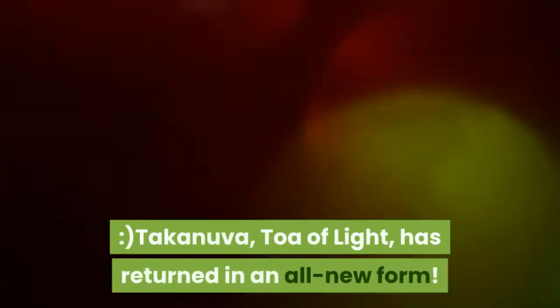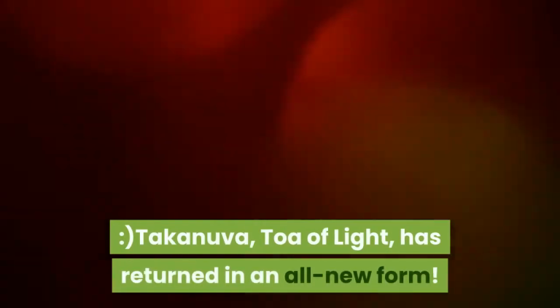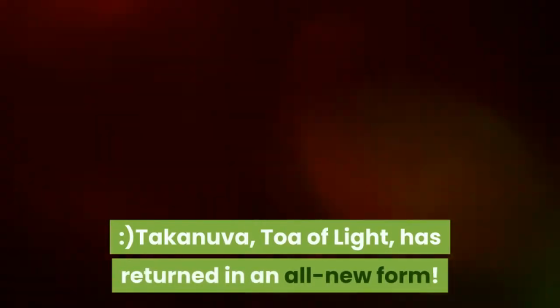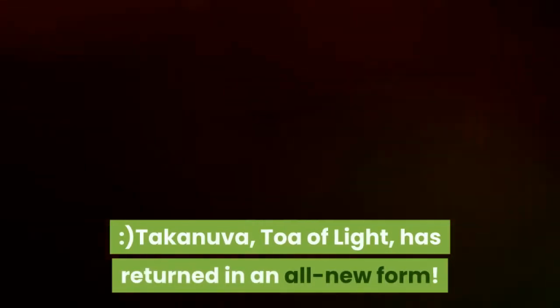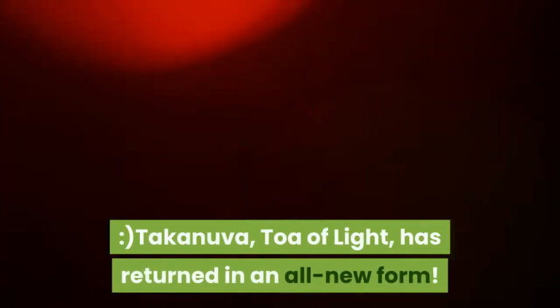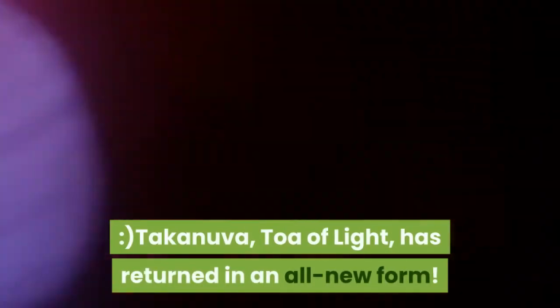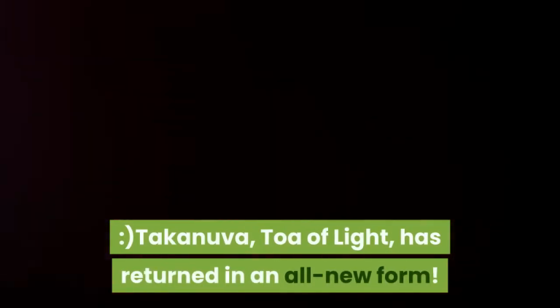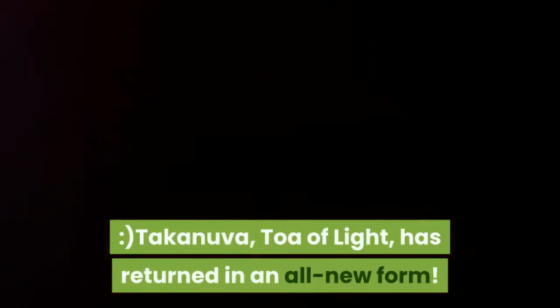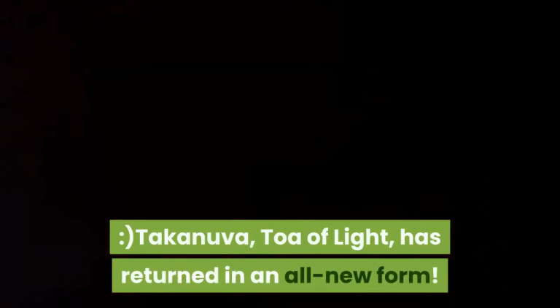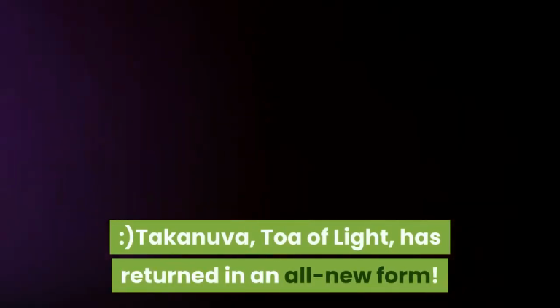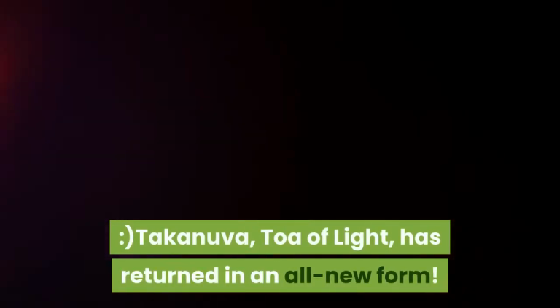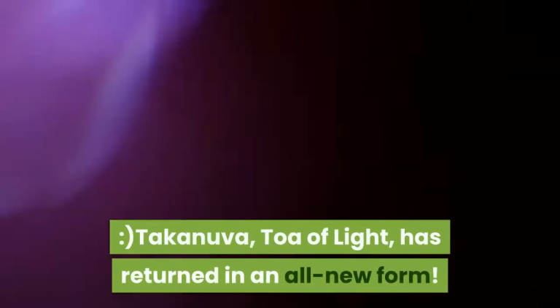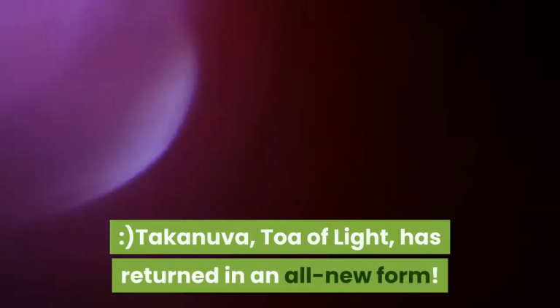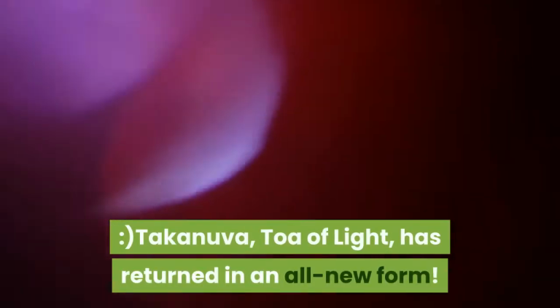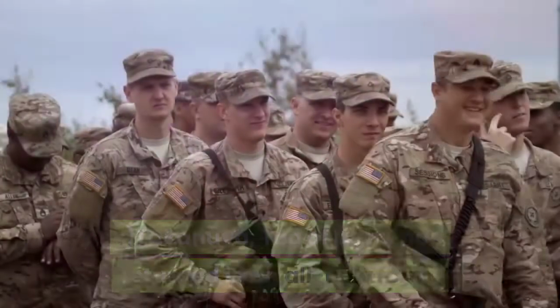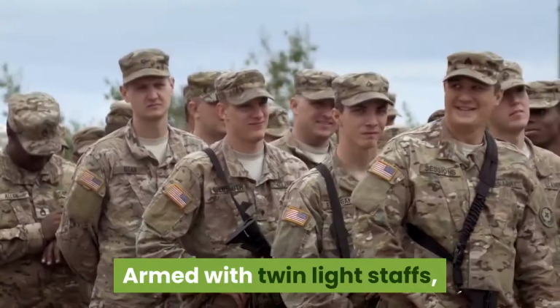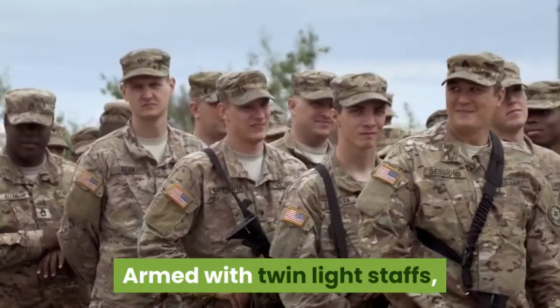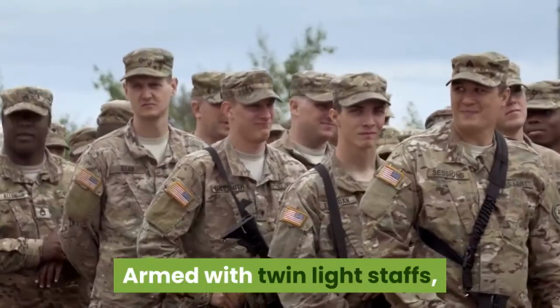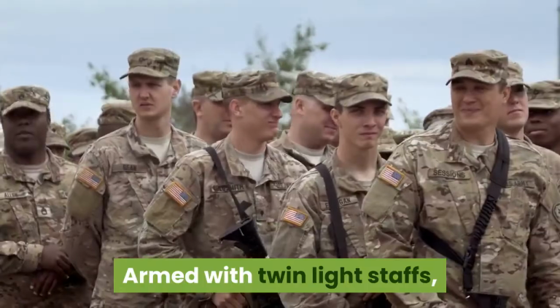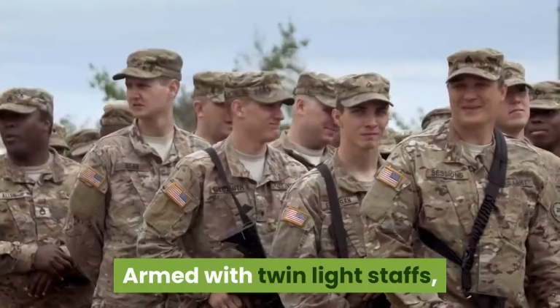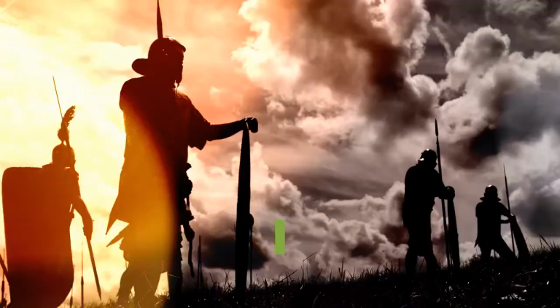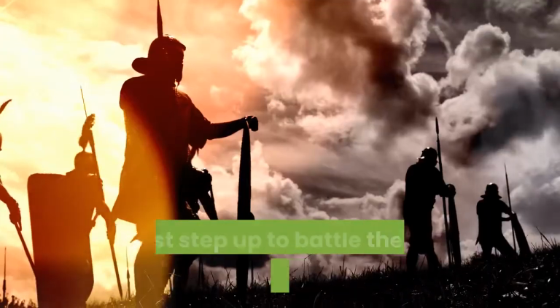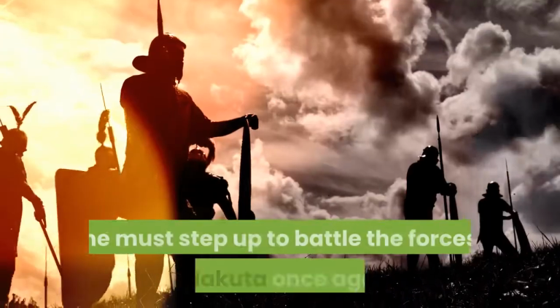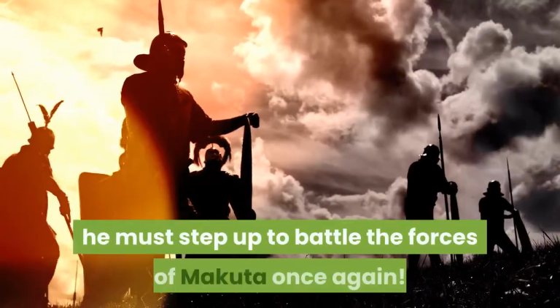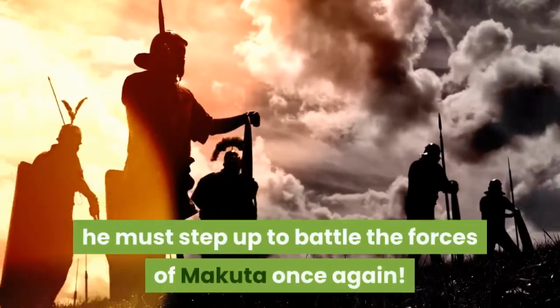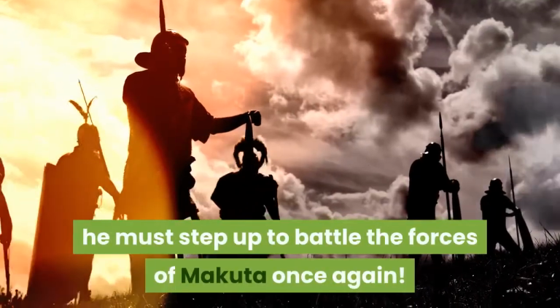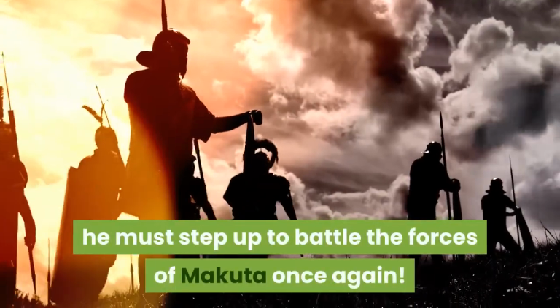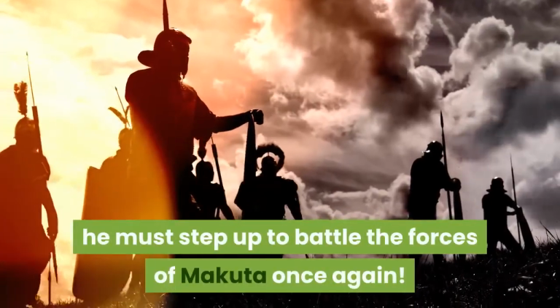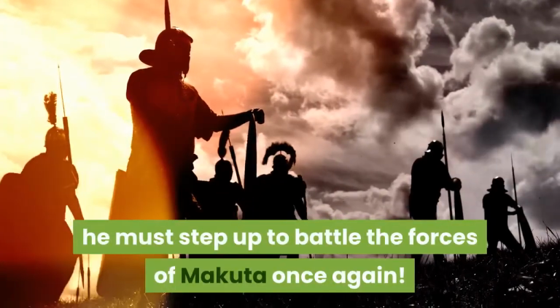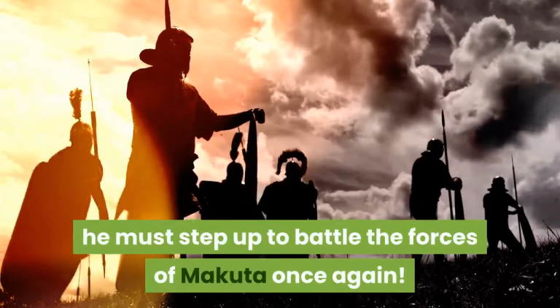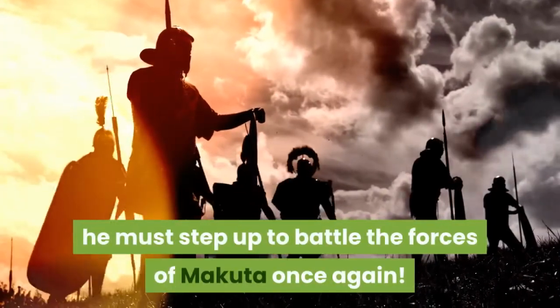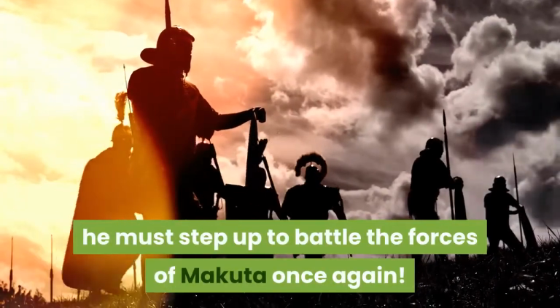Takanuva, Toa of Light, has returned in an all new form. Armed with twin light staffs, he must step up to battle the forces of Makuta once again.